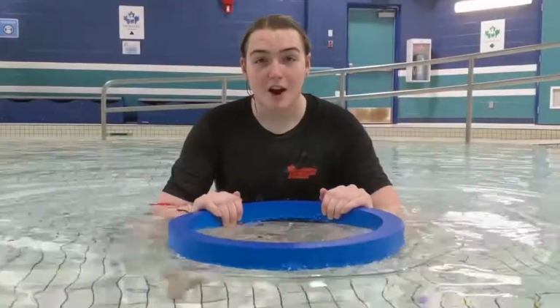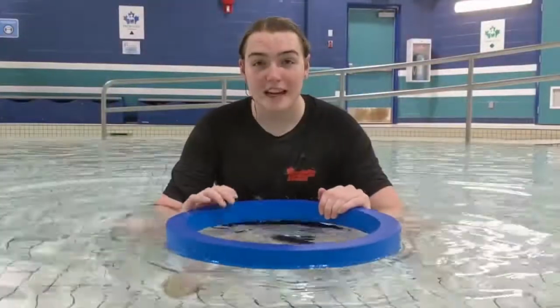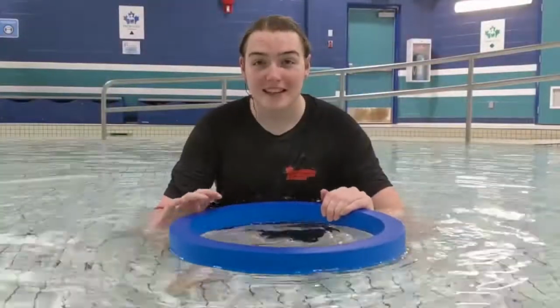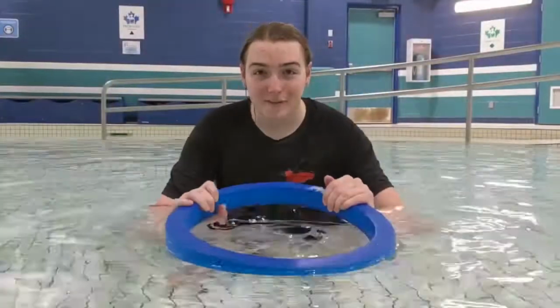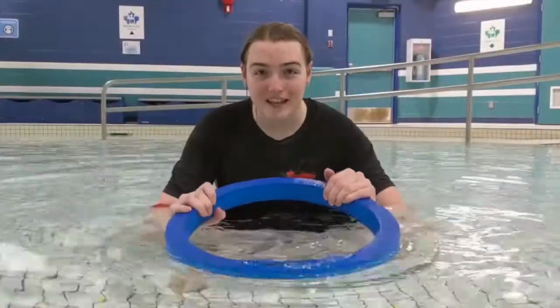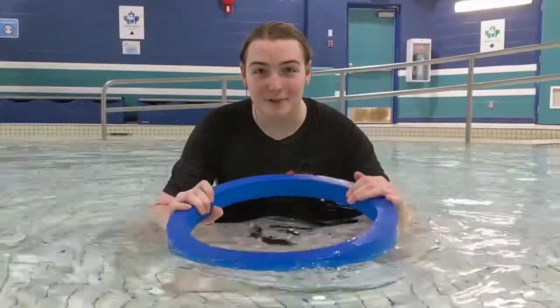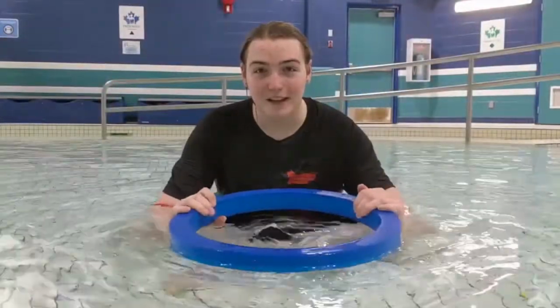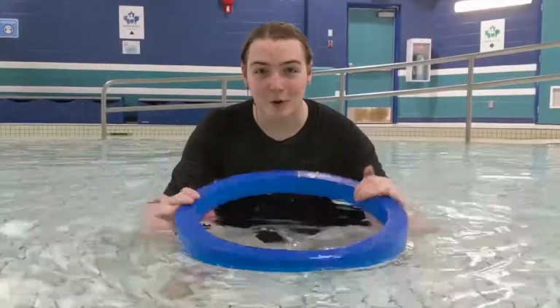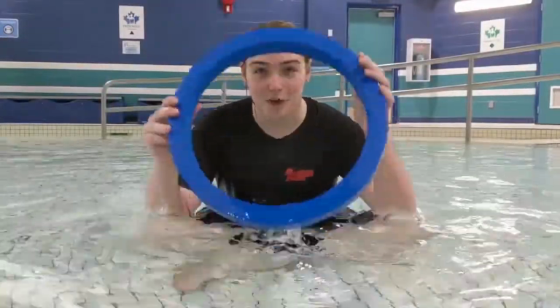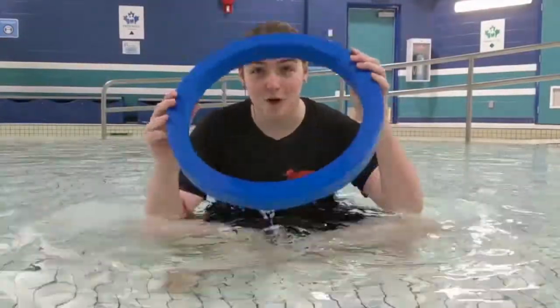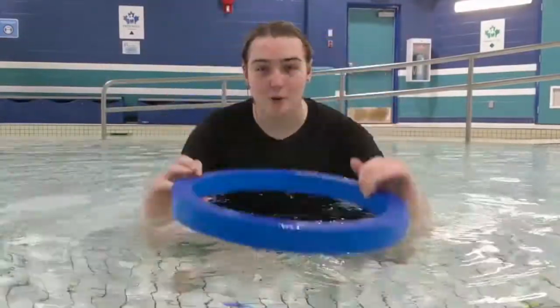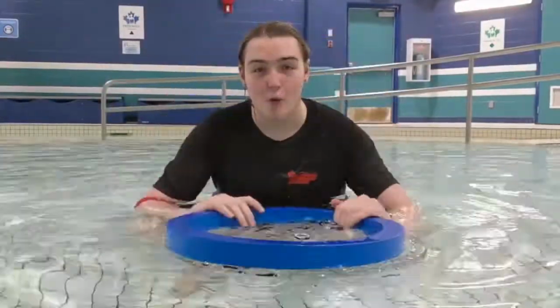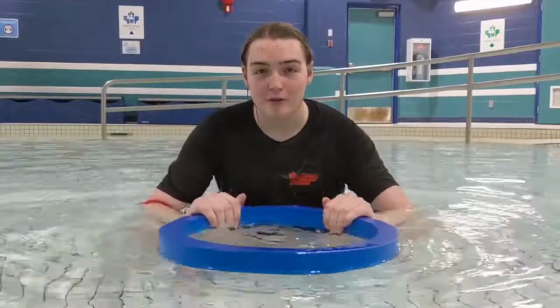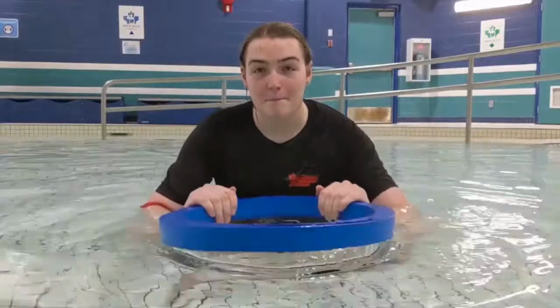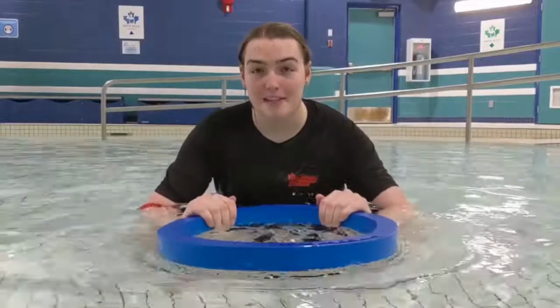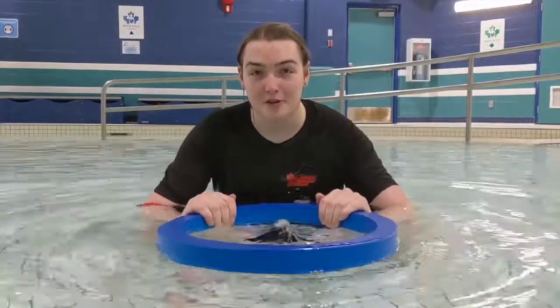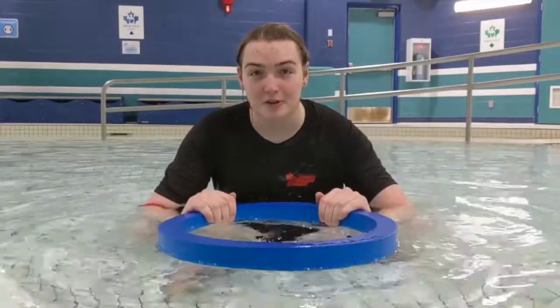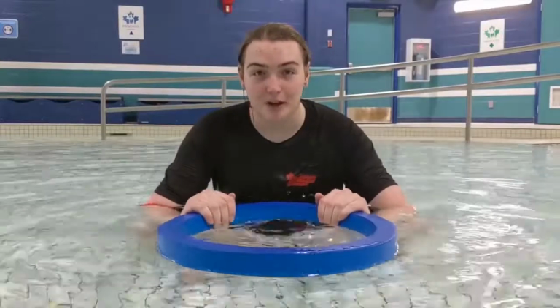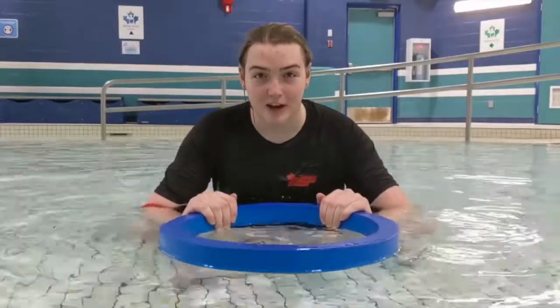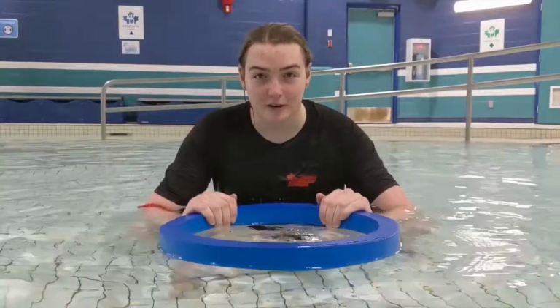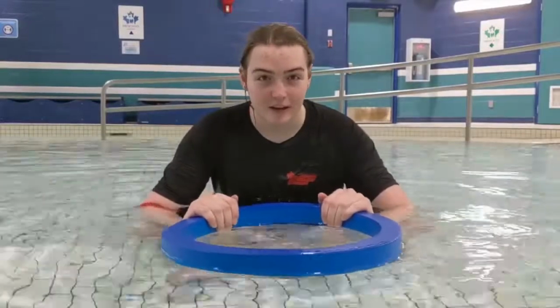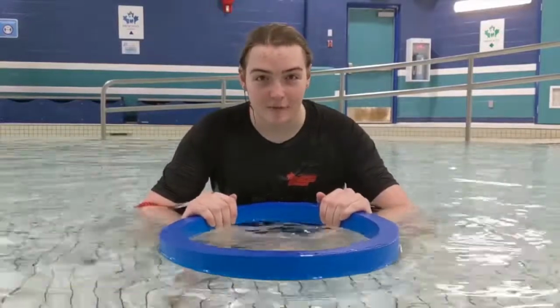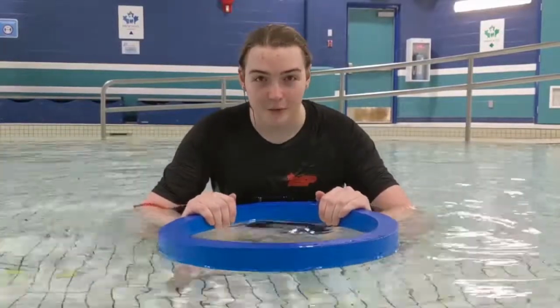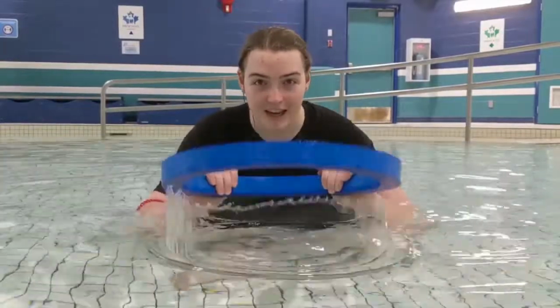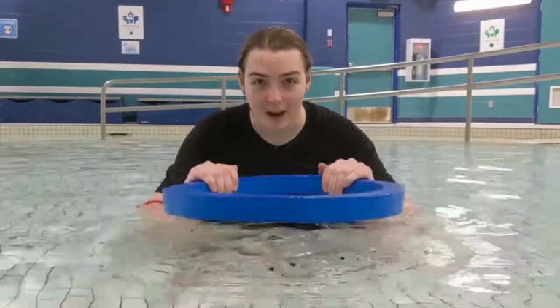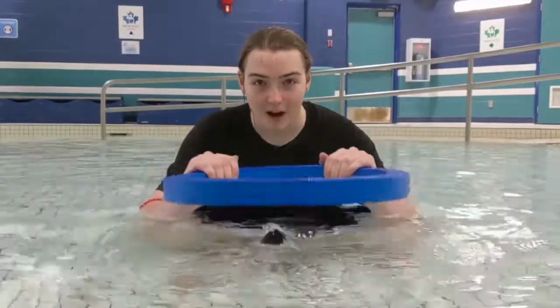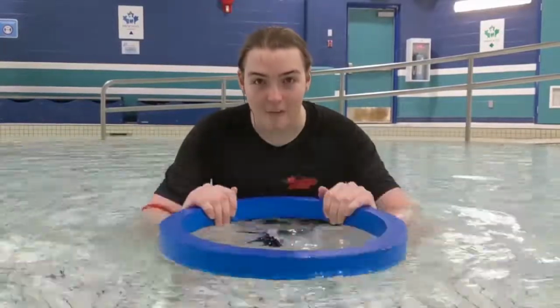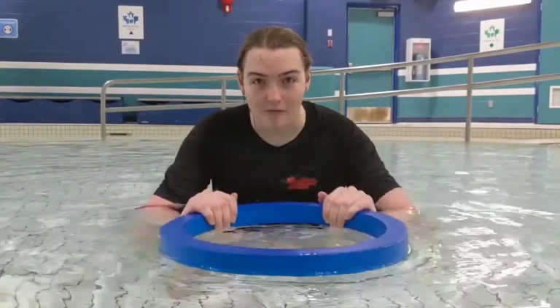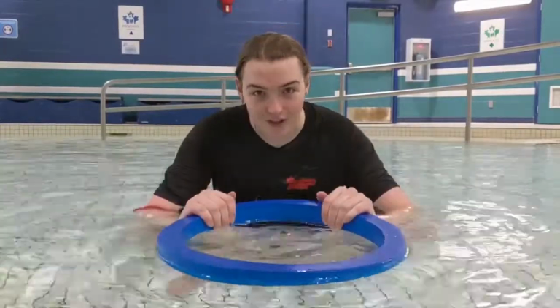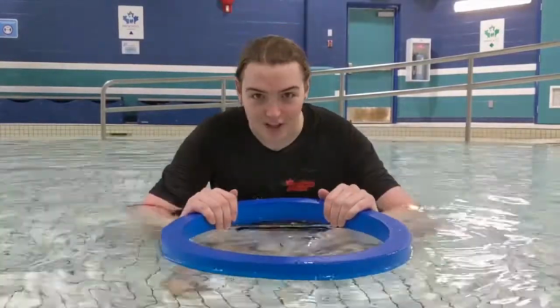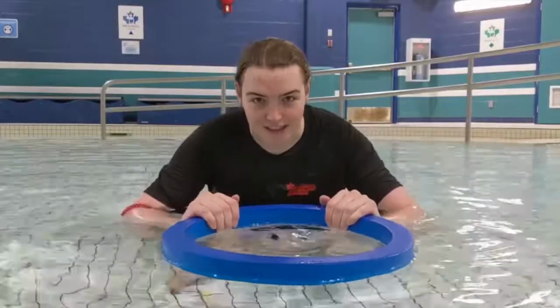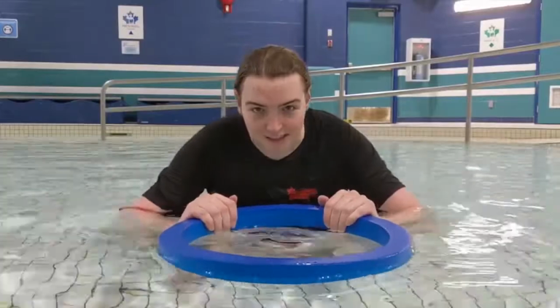Okay guys, here's a fun game you can play at home with a hula-hoop. We're going to make some soup. You guys ready? First, we're going to heat up our pot of water just like this.